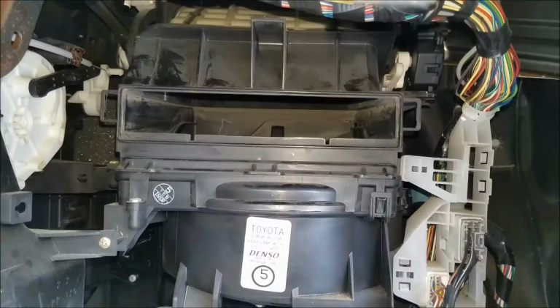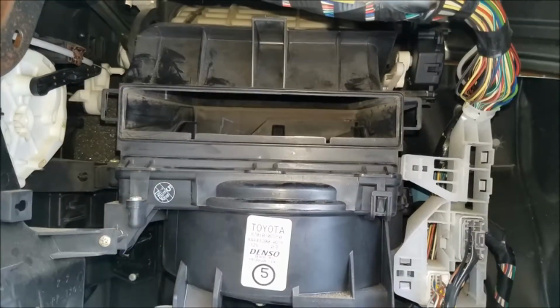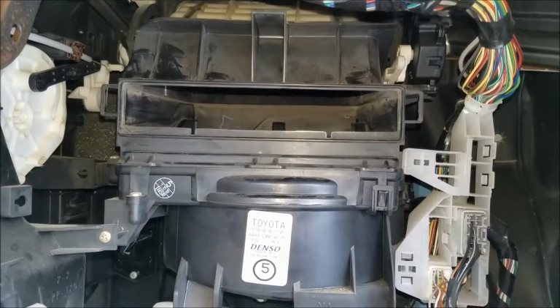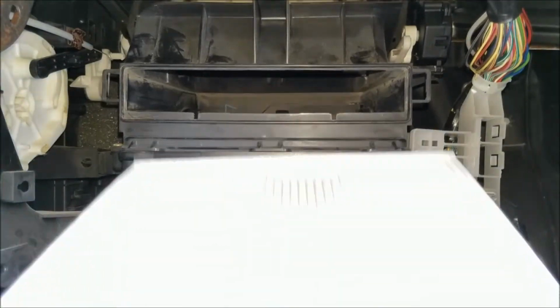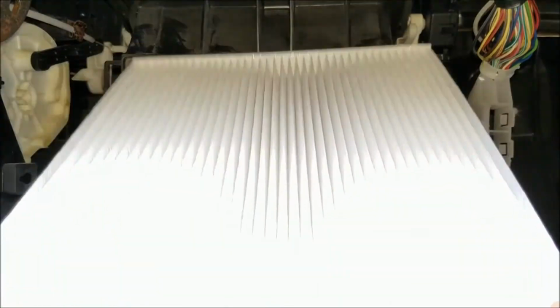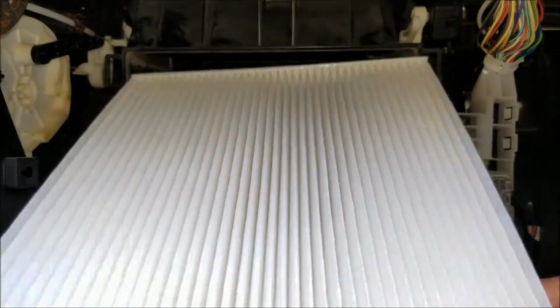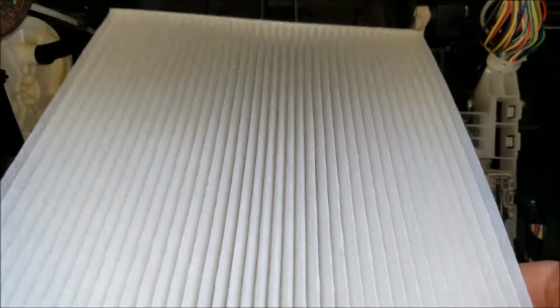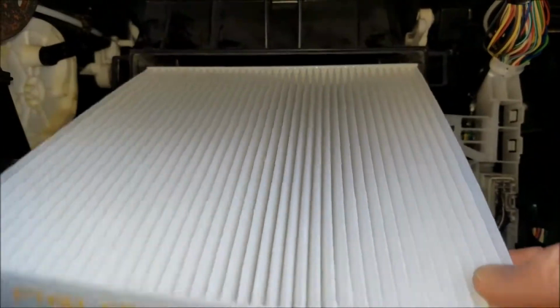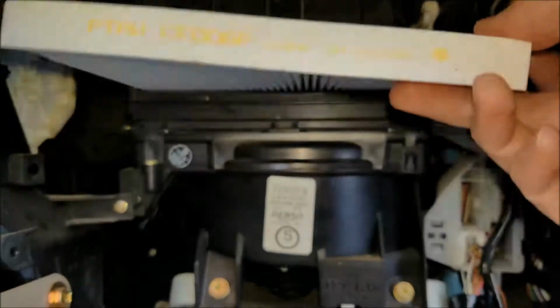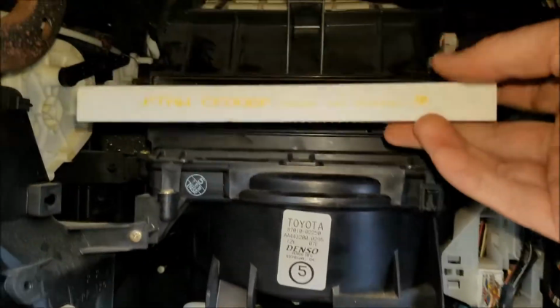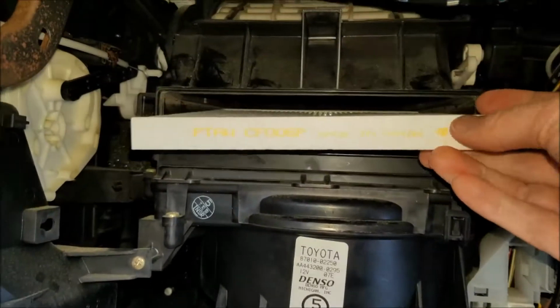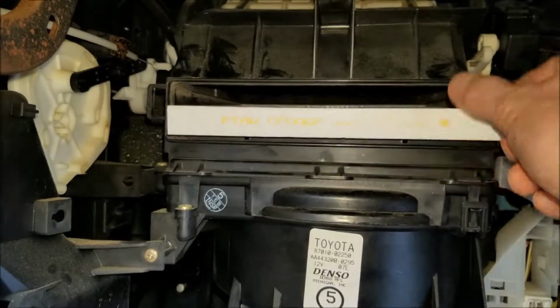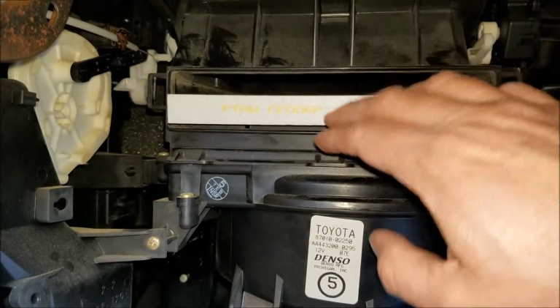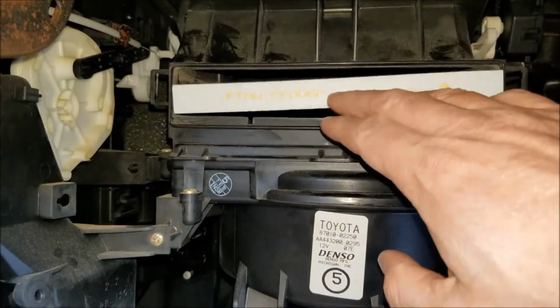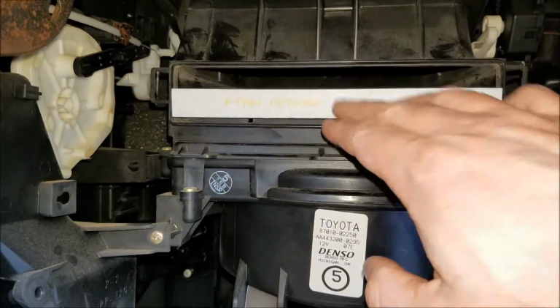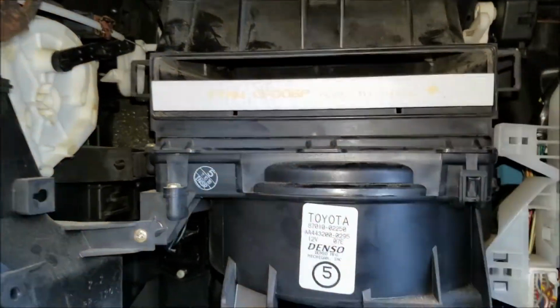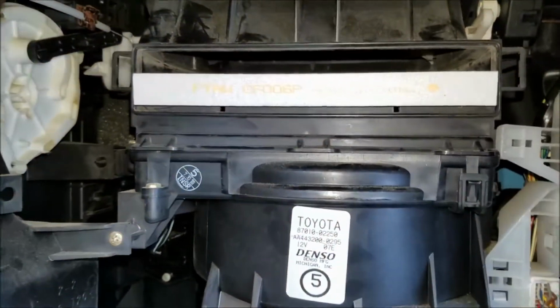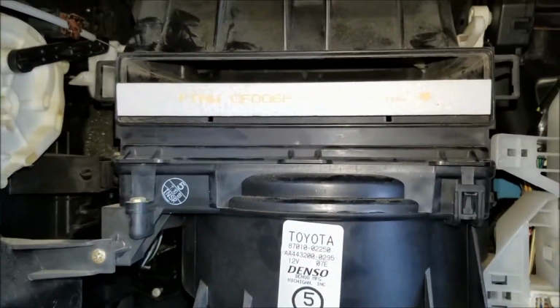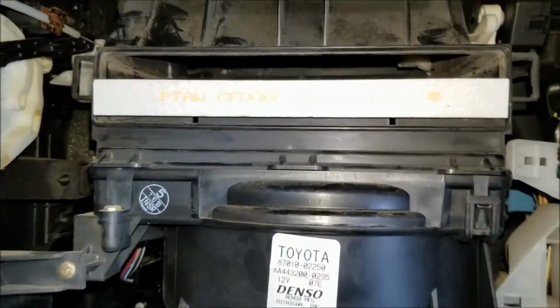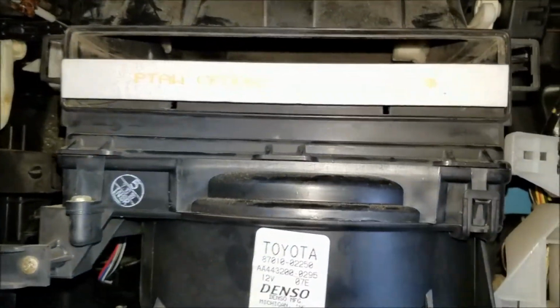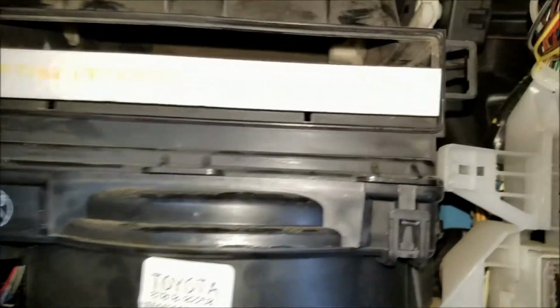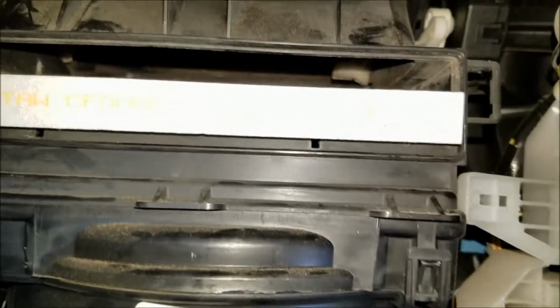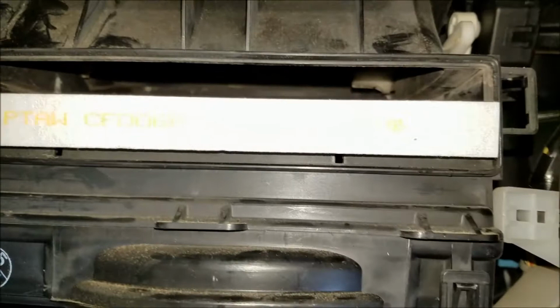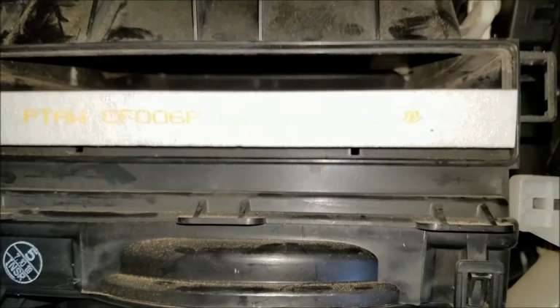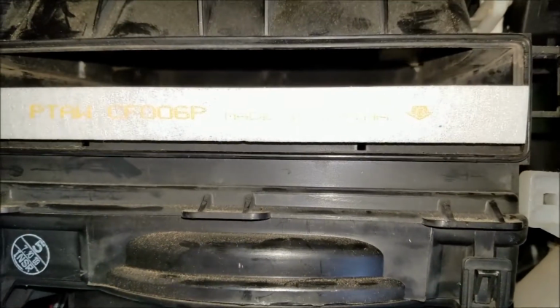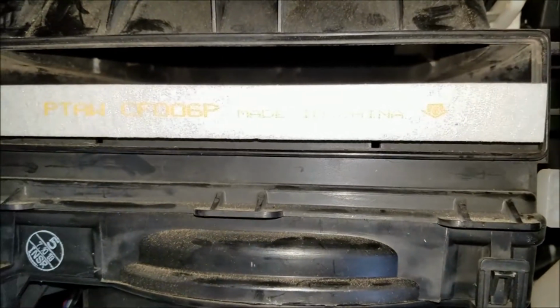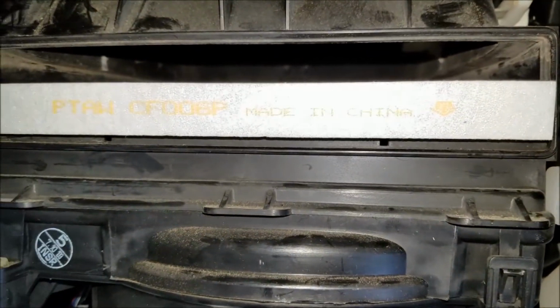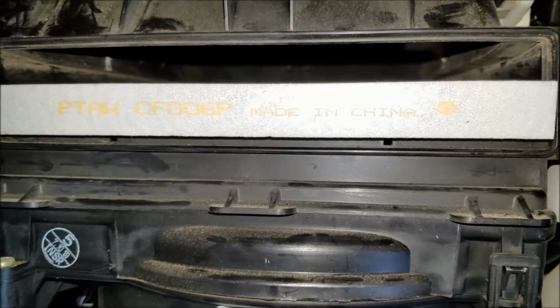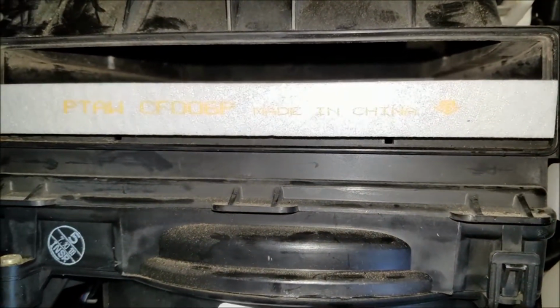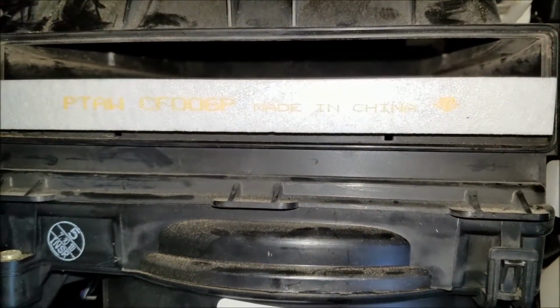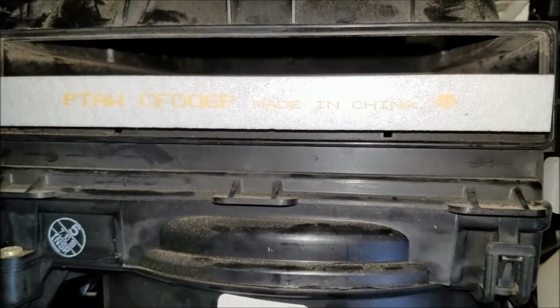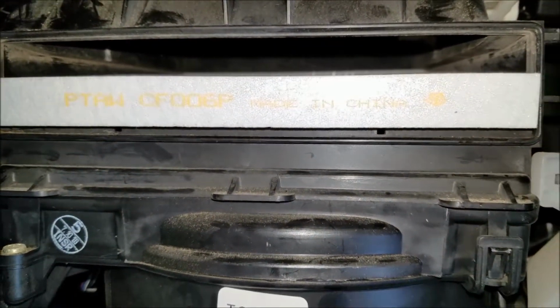When putting in the new air filter, go ahead and slide it in the same way as the old one was in there. Make sure that the arrow is pointing downward — that's the direction of the airflow. The writing should be upright.